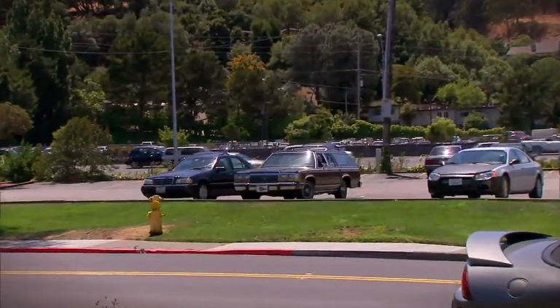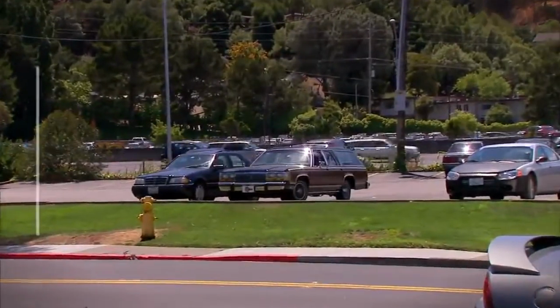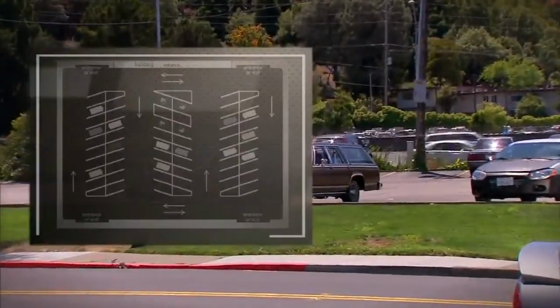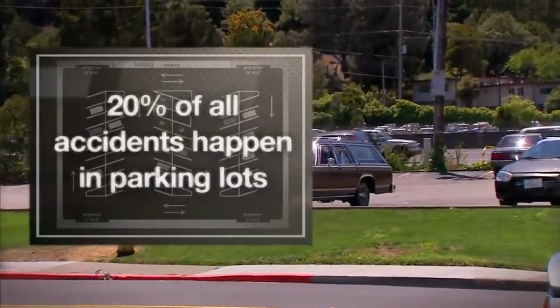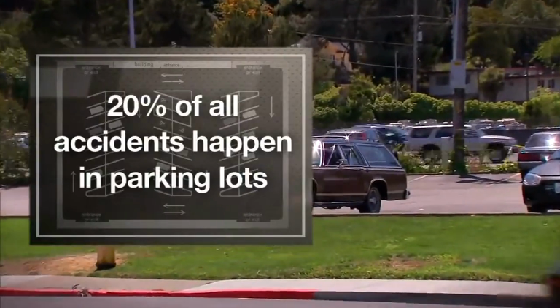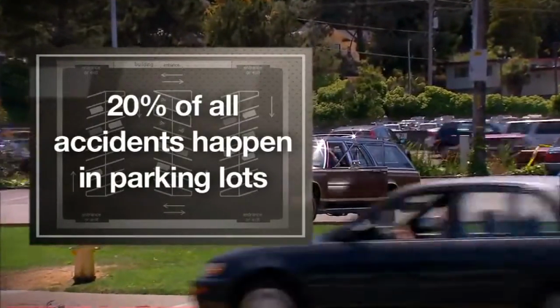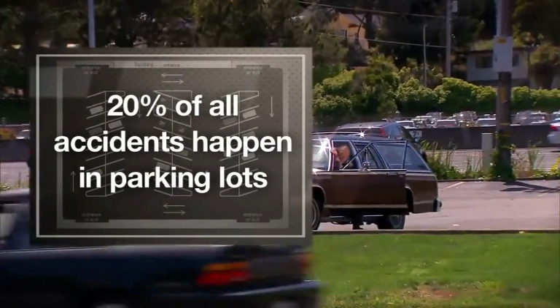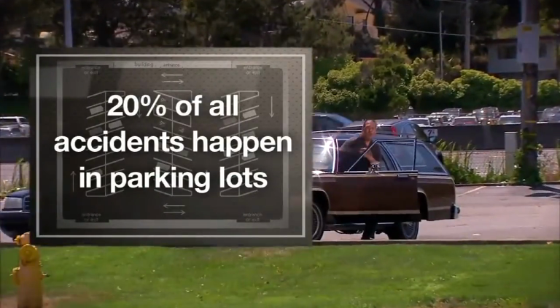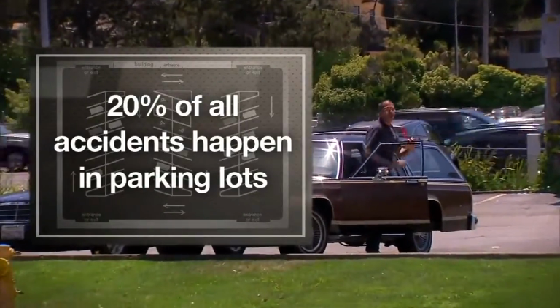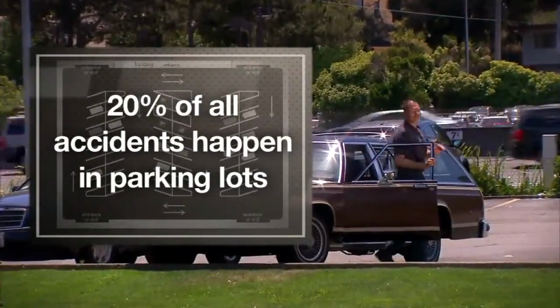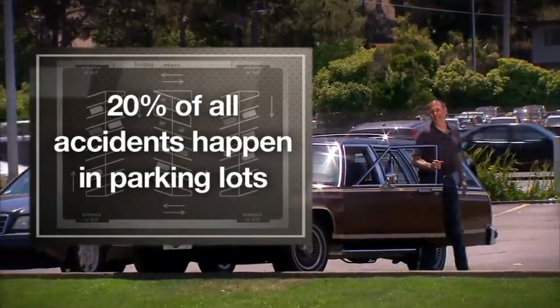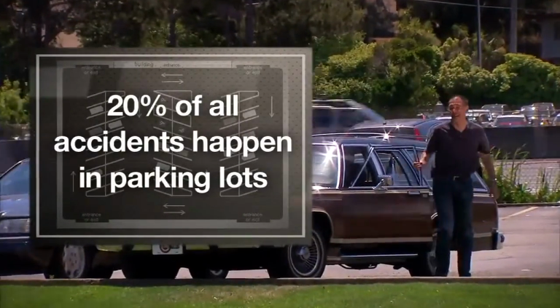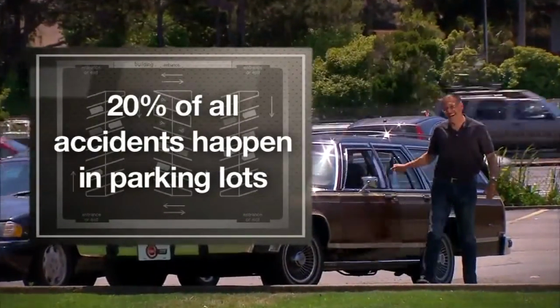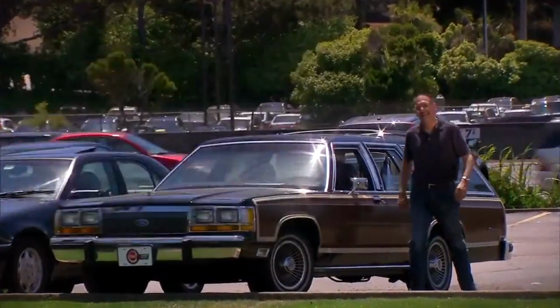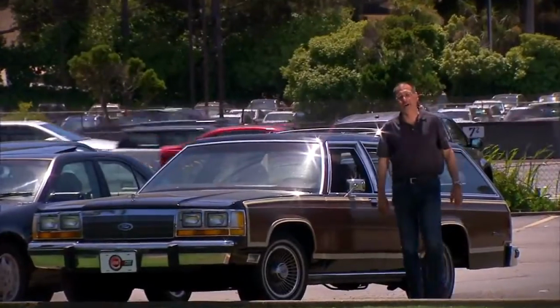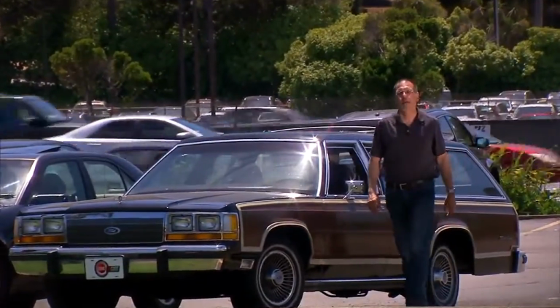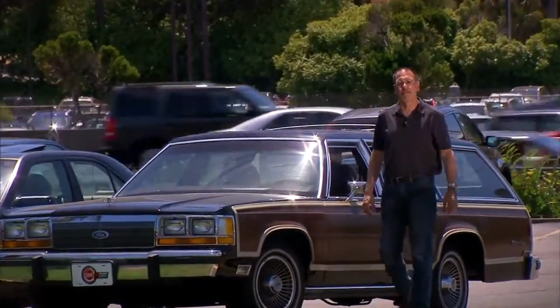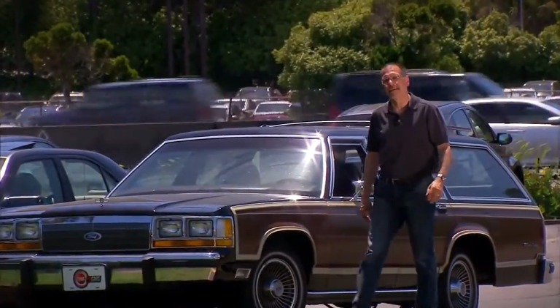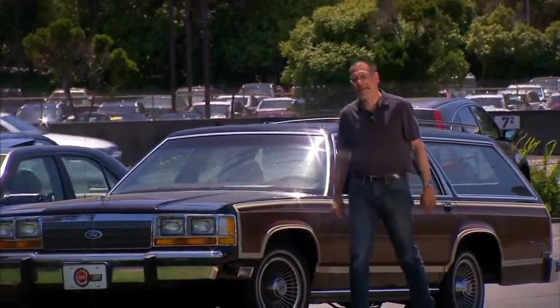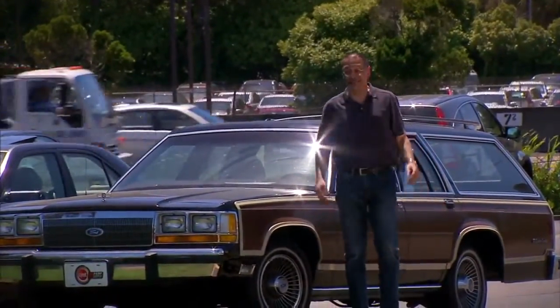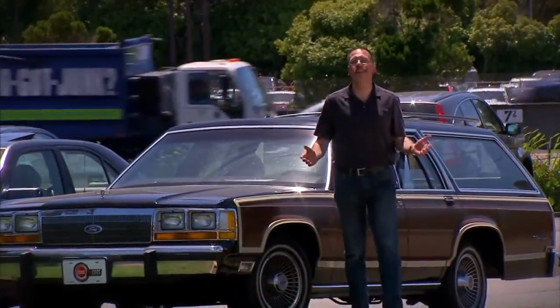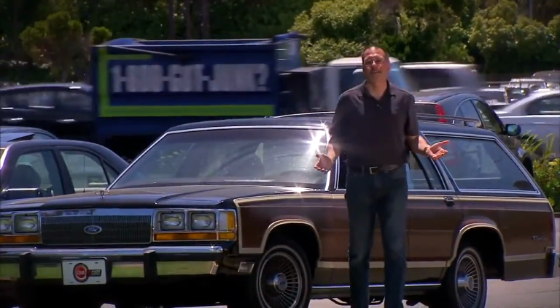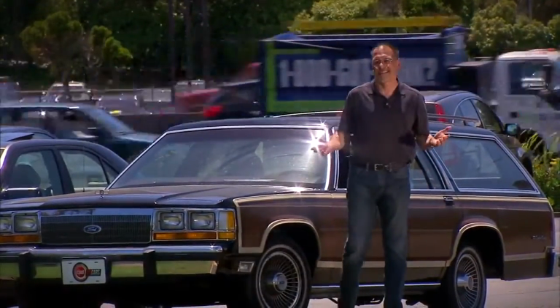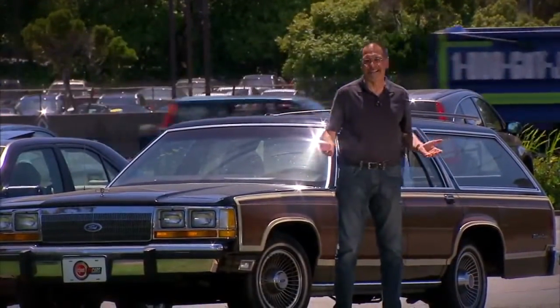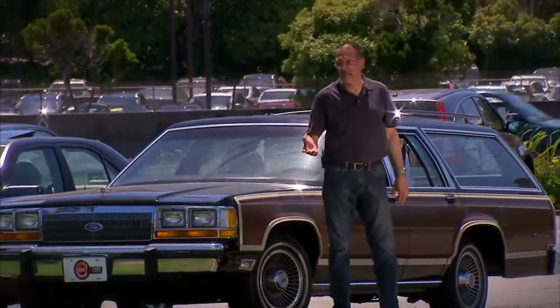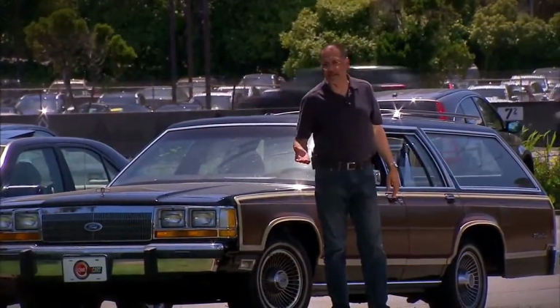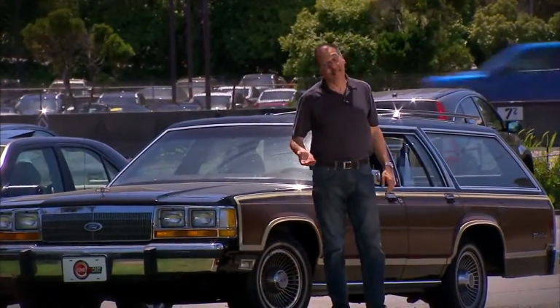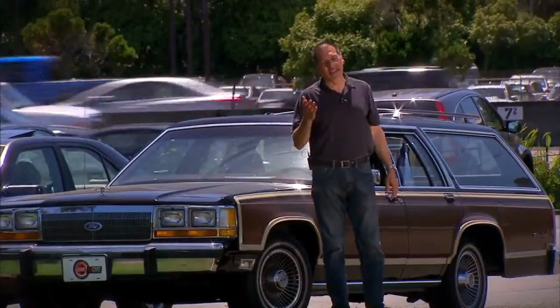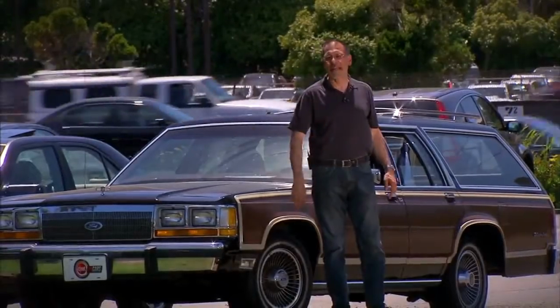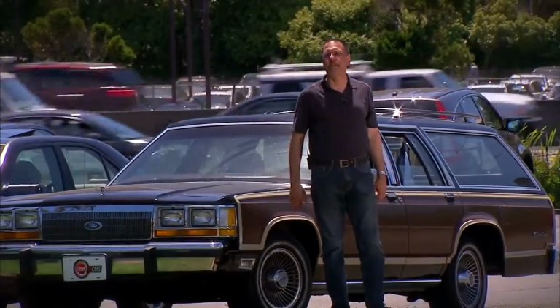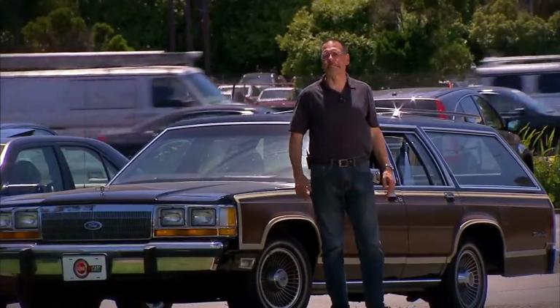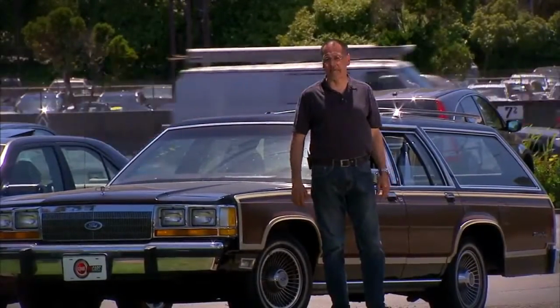Embarrassing but true, some 20% of all car accidents take place in parking lots, according to our partners over at State Farm. Now, the majority of these are obviously not terribly serious, but if they involve a pedestrian, they certainly can be.